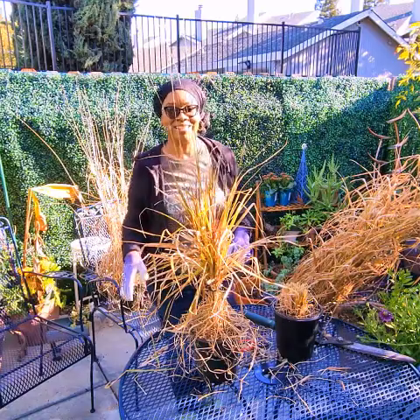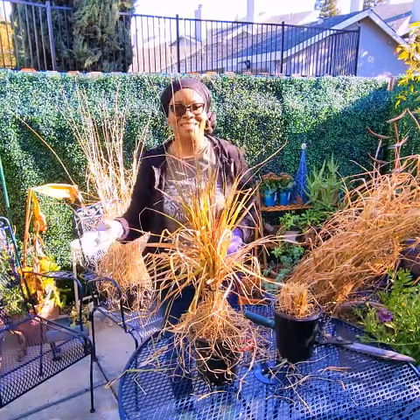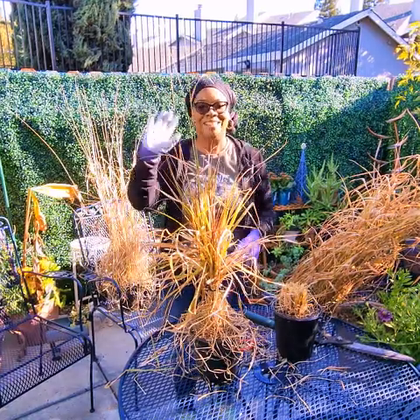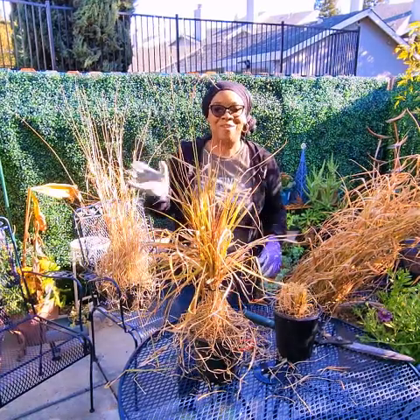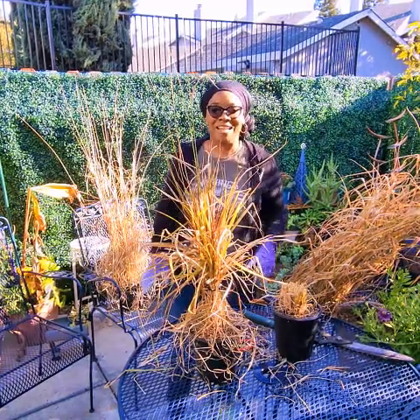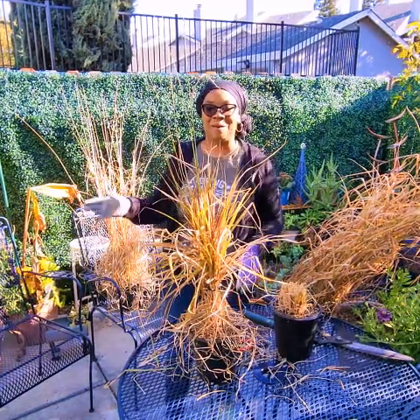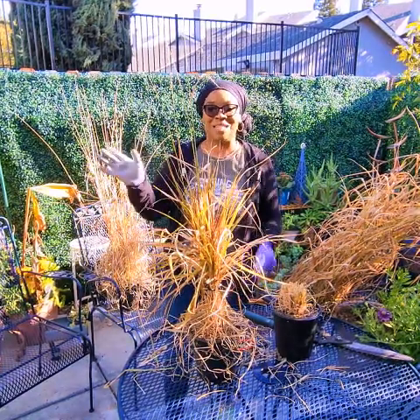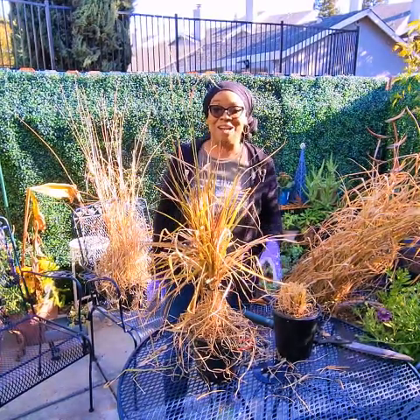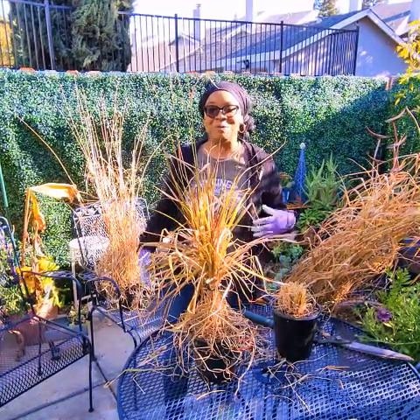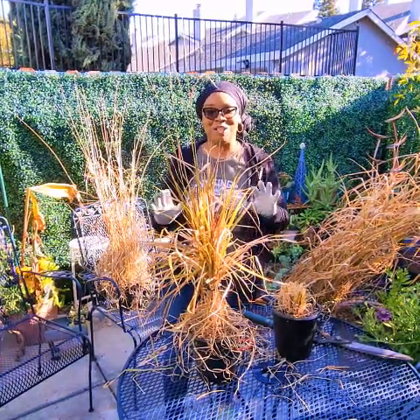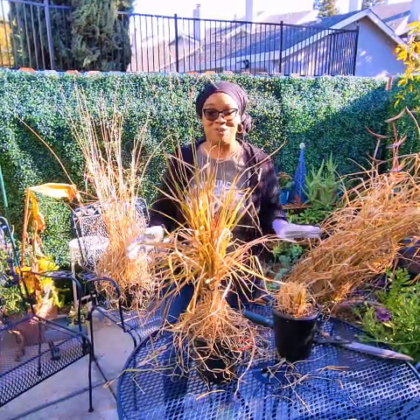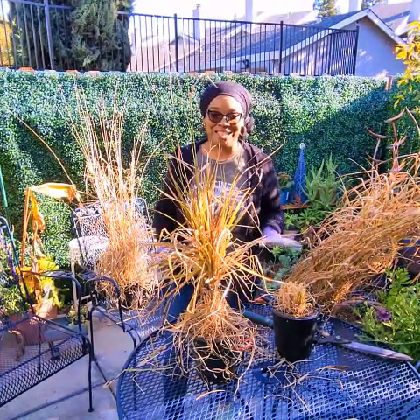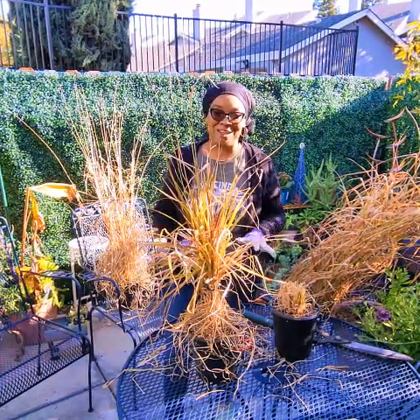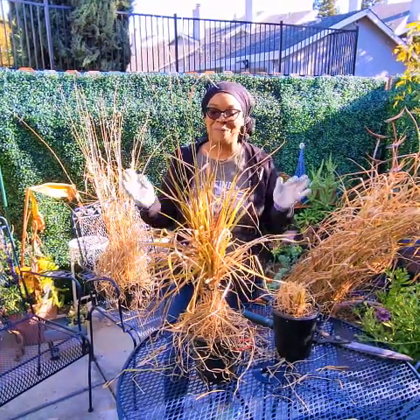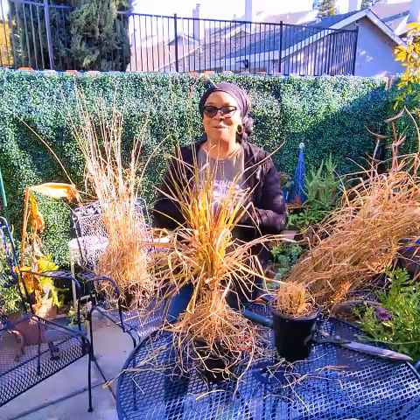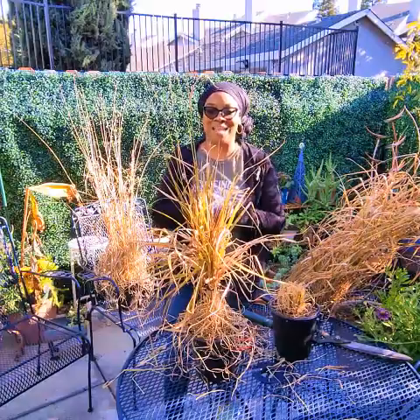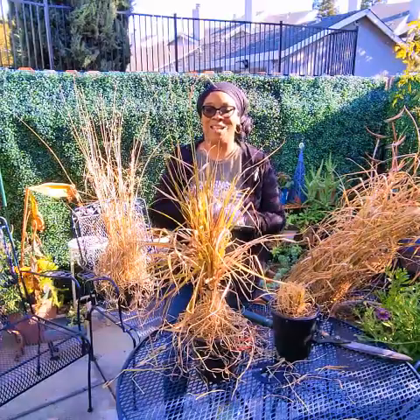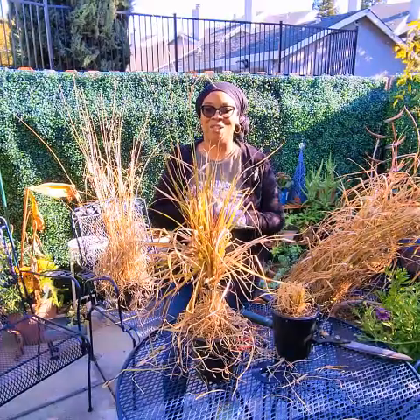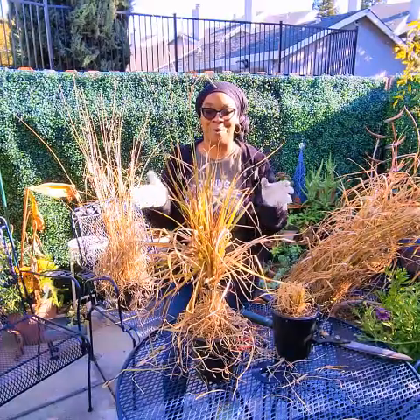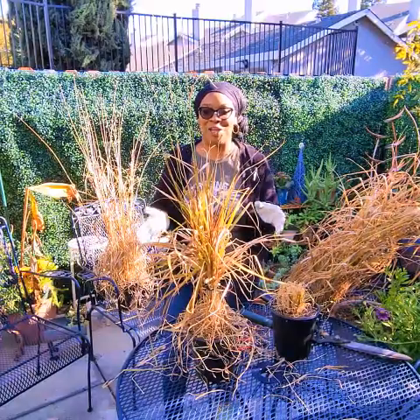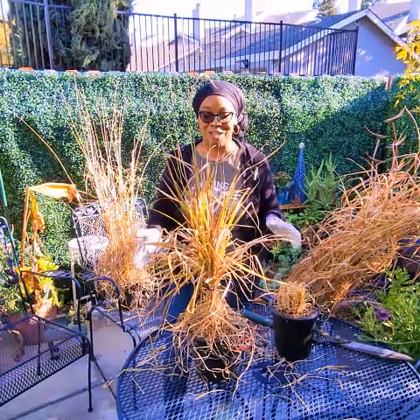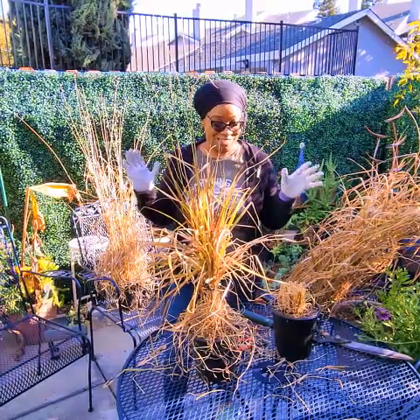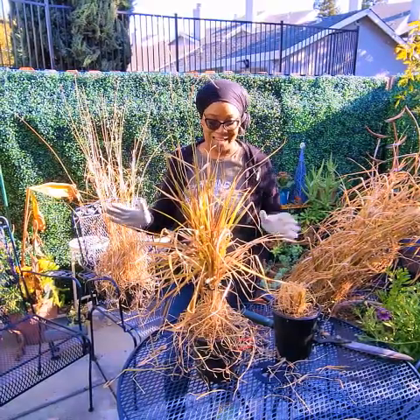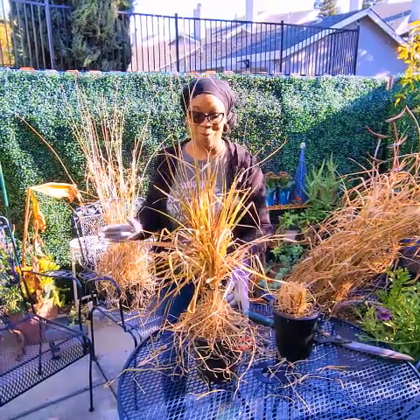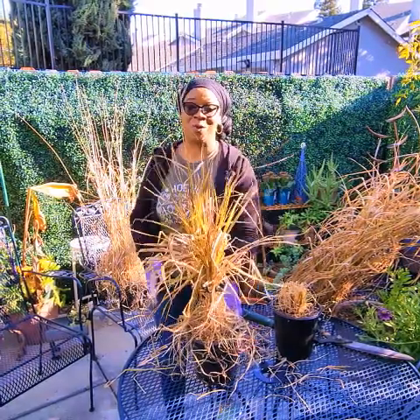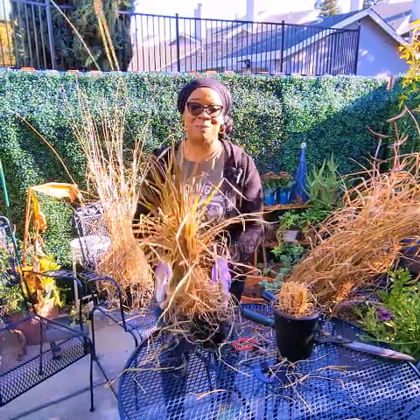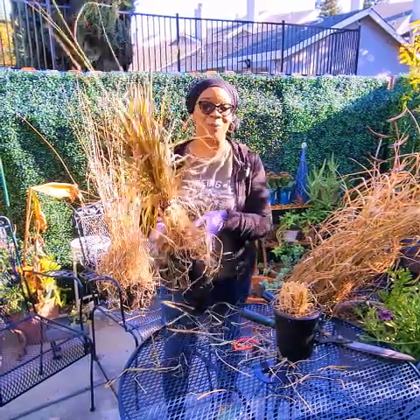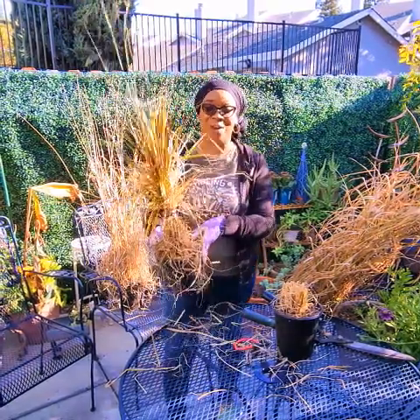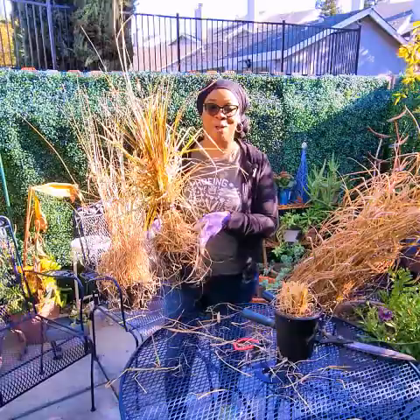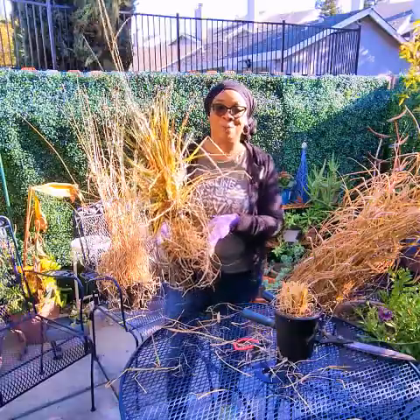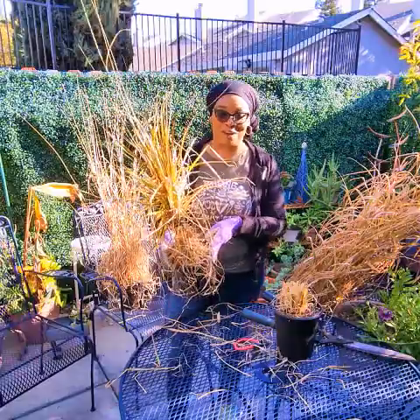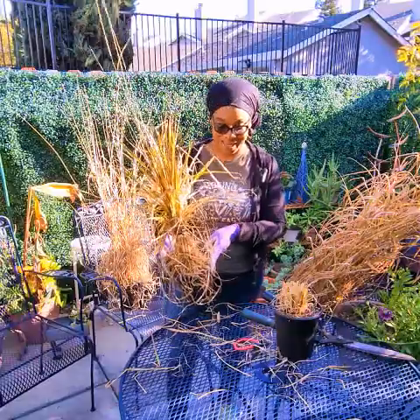Hi everybody, my name is Dionne. Welcome to my channel Fleur de Lis Living. I'm so excited that you found my channel. Today we're going to be pruning ornamental purple fountain grass.